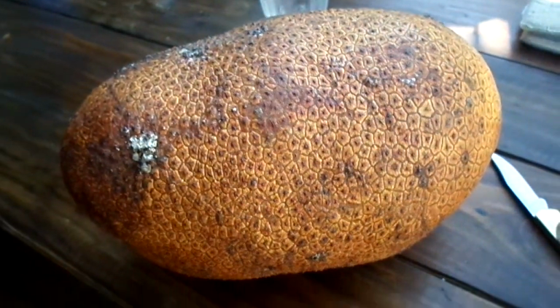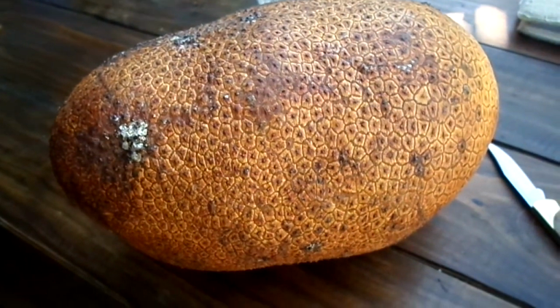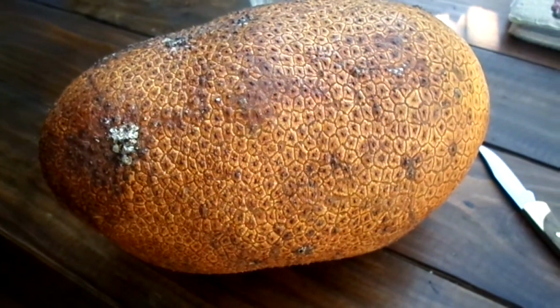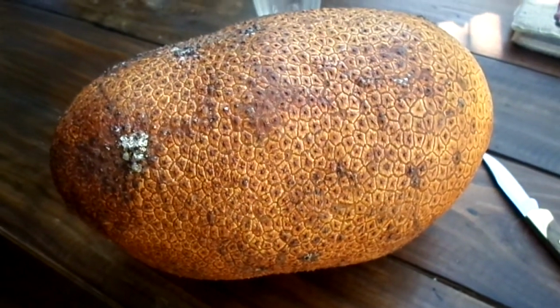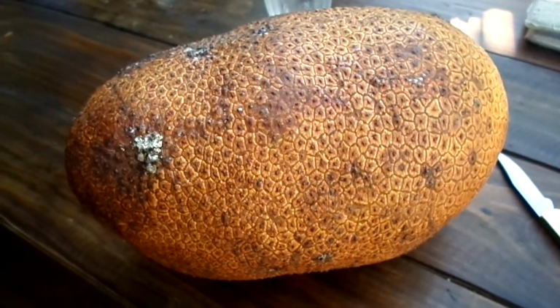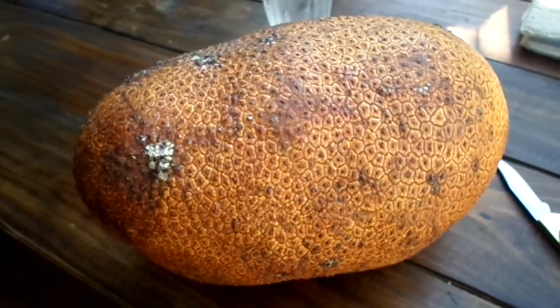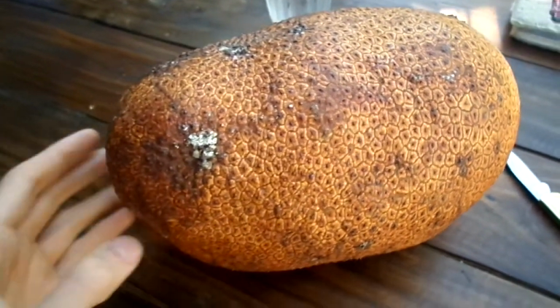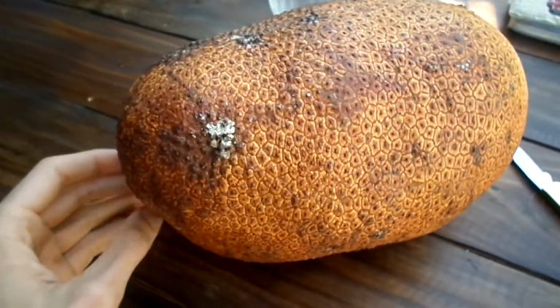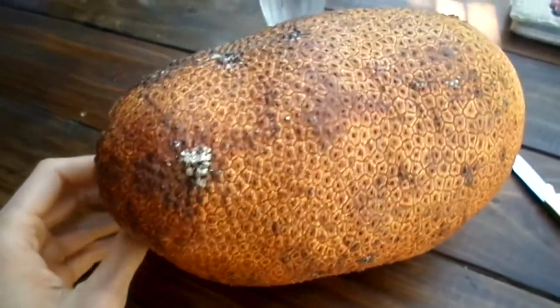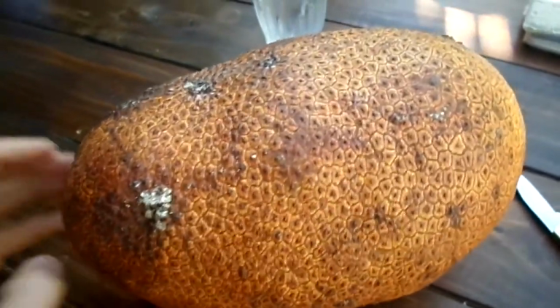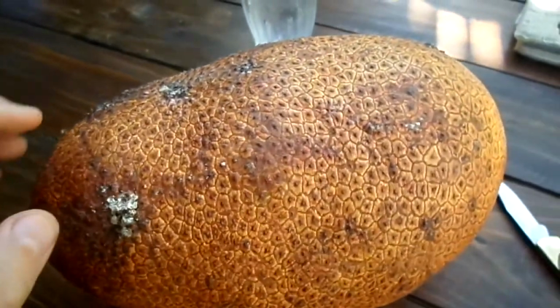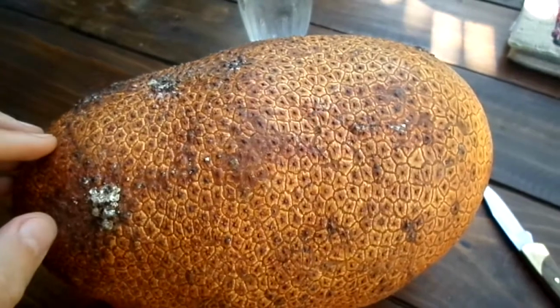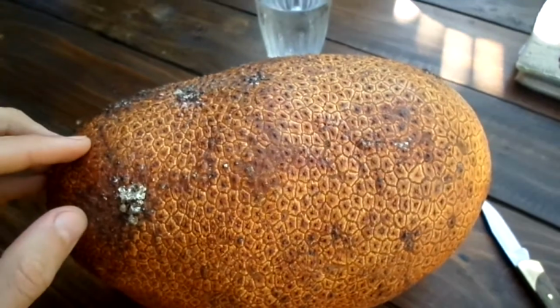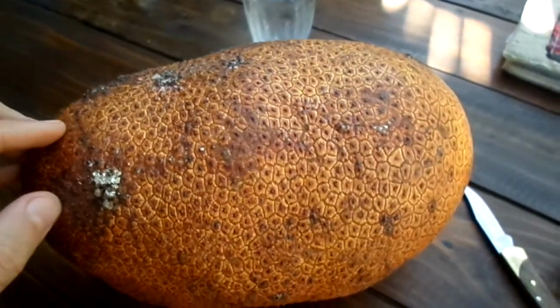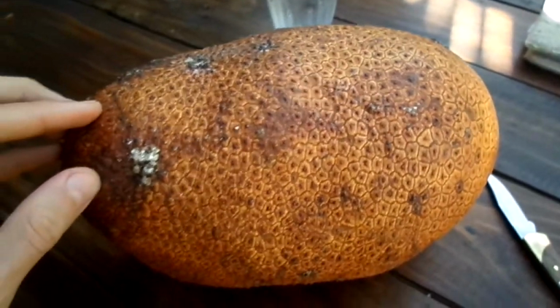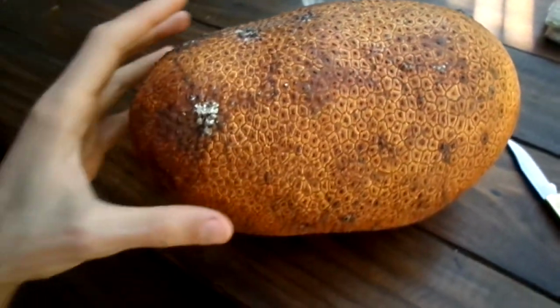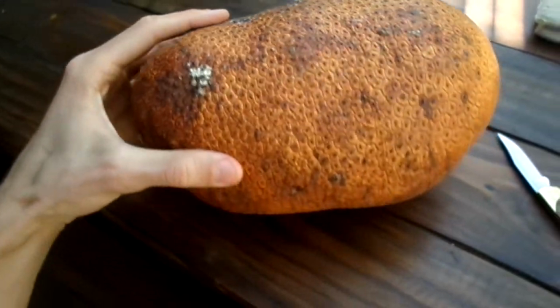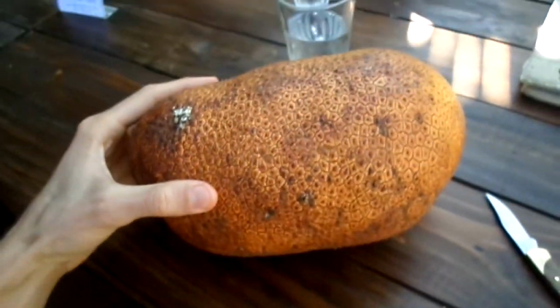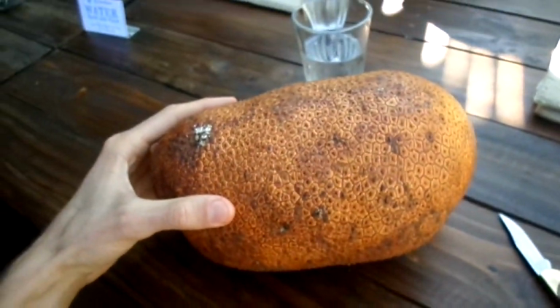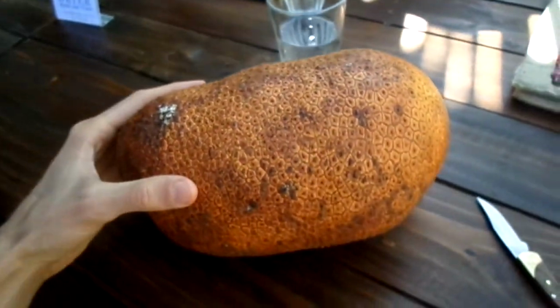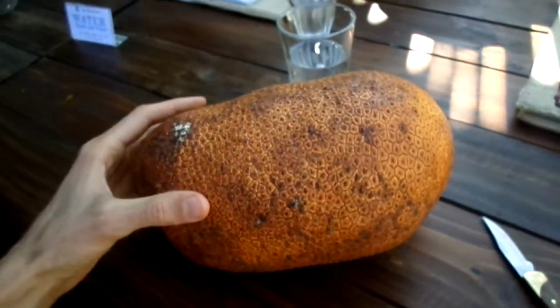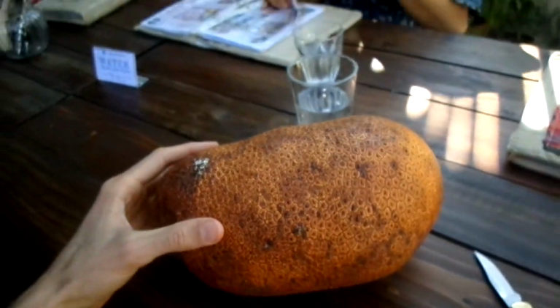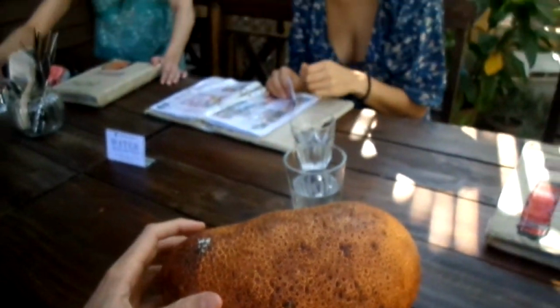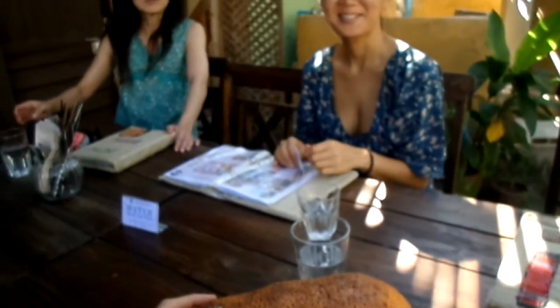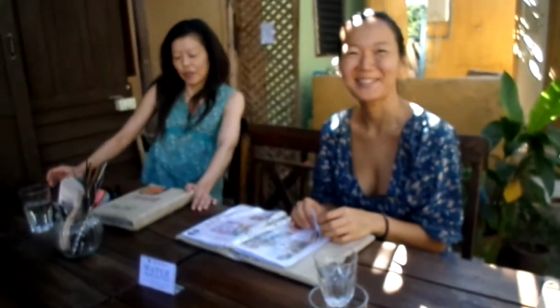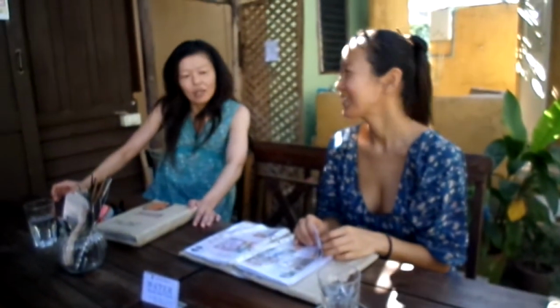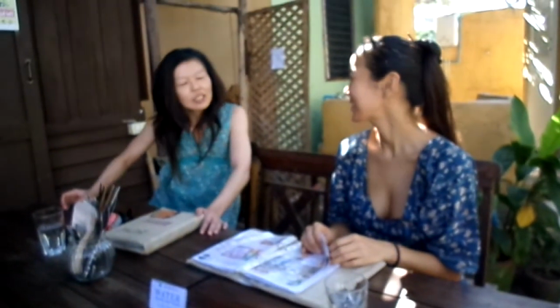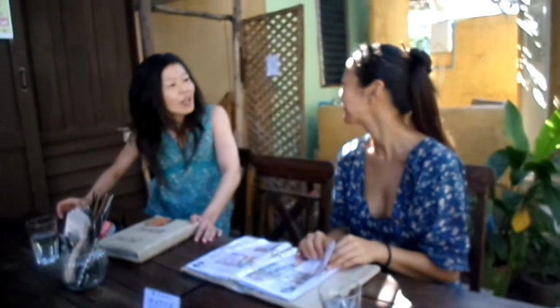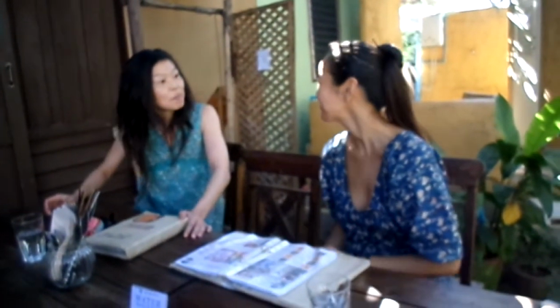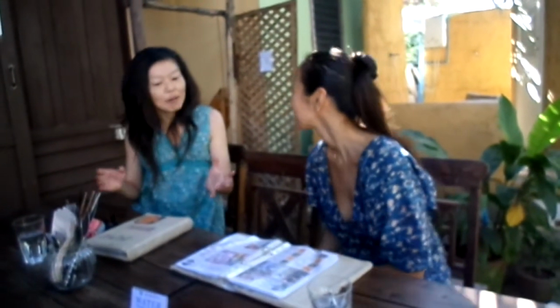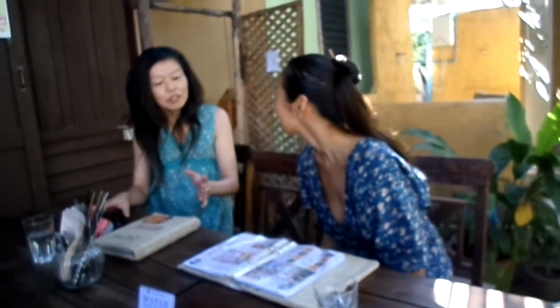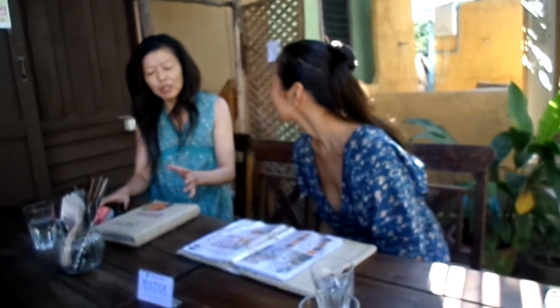Hello everybody. This is called a Chempeda, which is spelled with a K at the end that's silent — a Chempeda. This is in Malaysia and Thailand, and these lovely Japanese ladies at Amarita Gardens in Chiang Mai, Thailand.